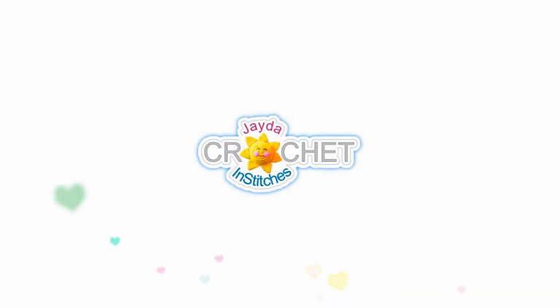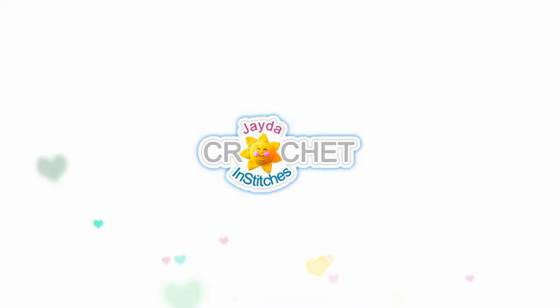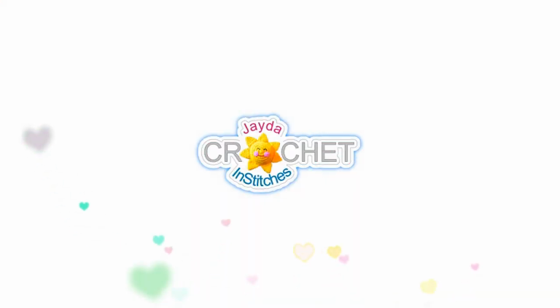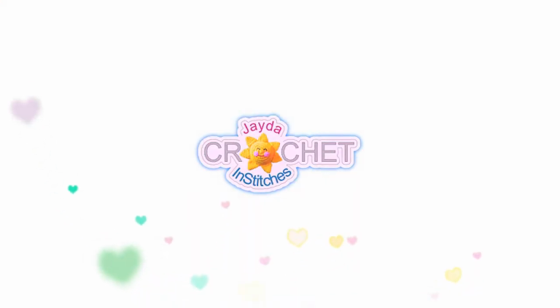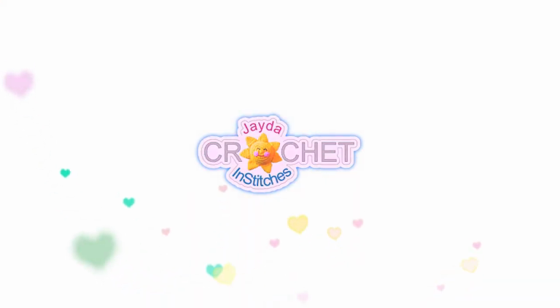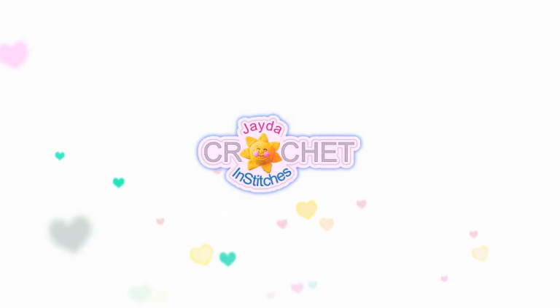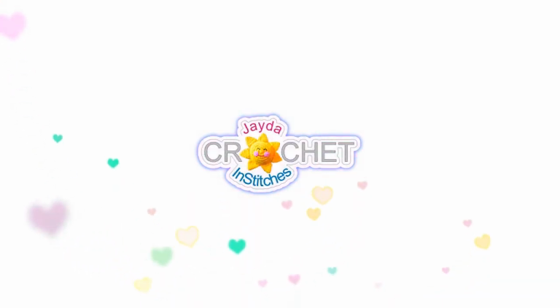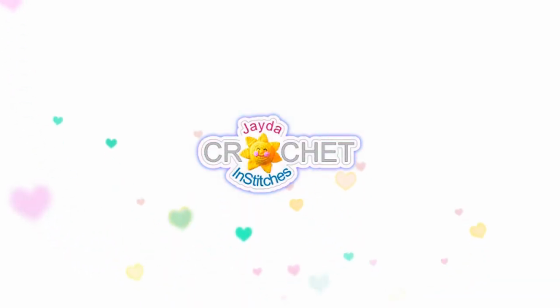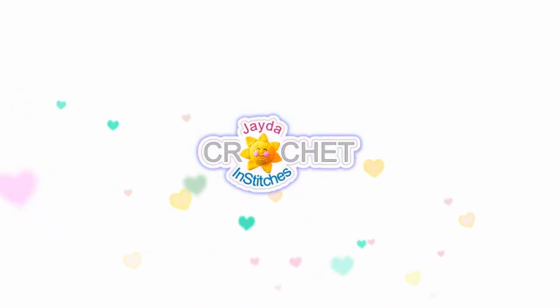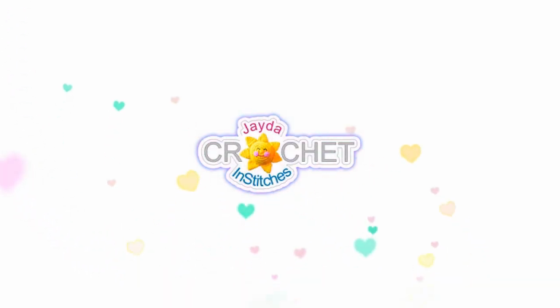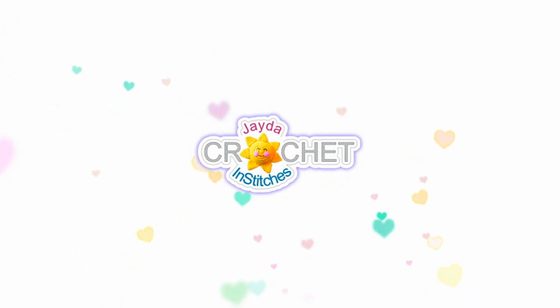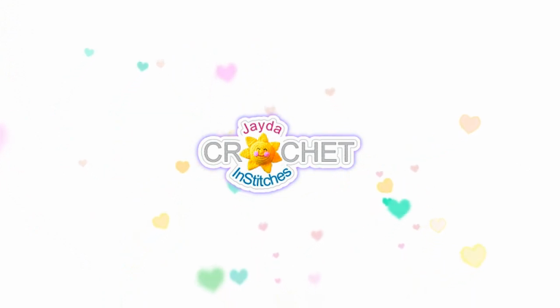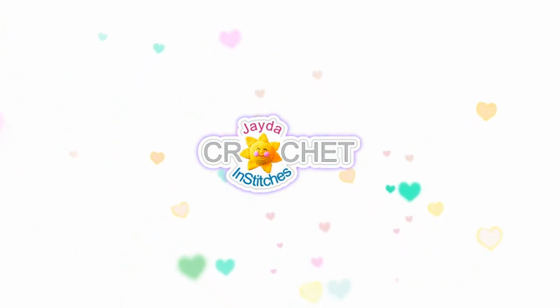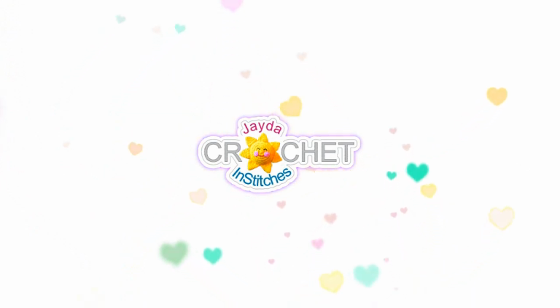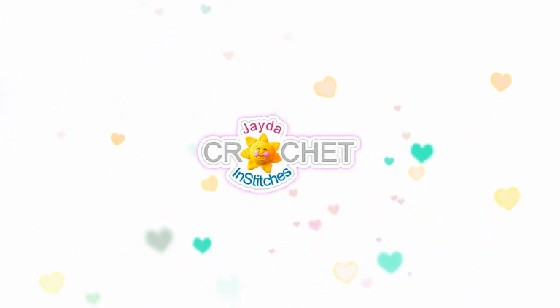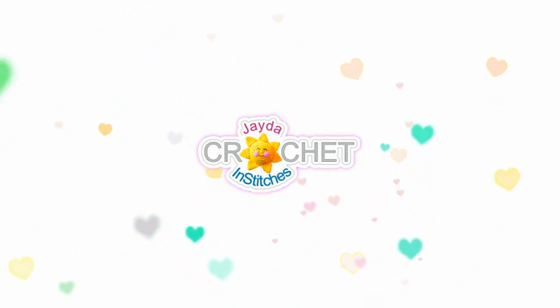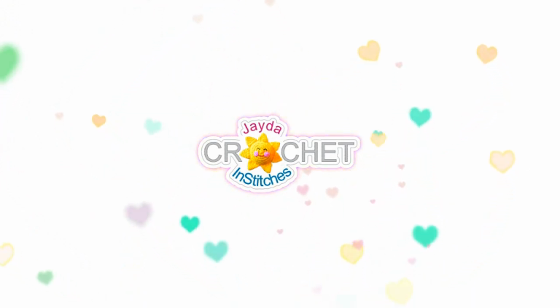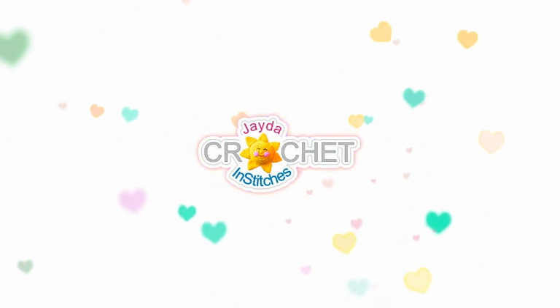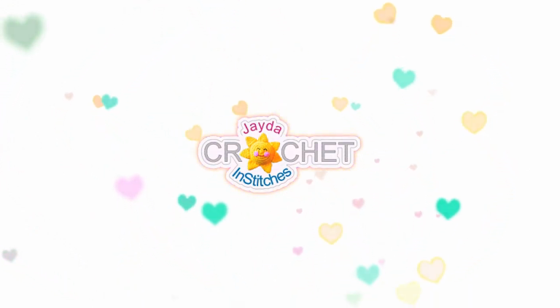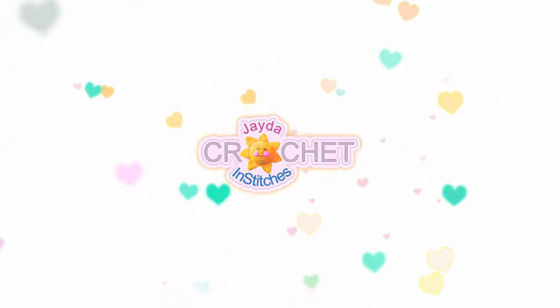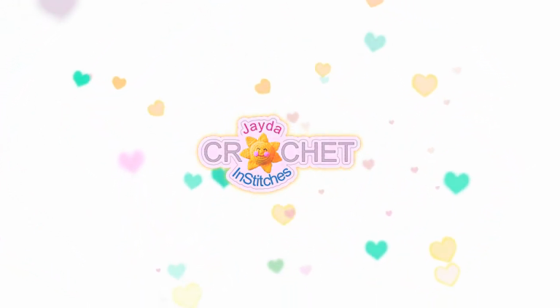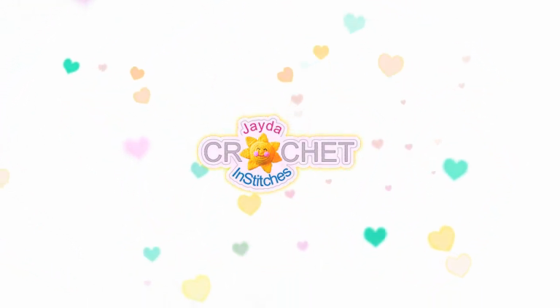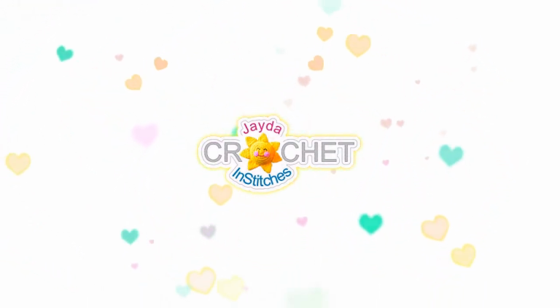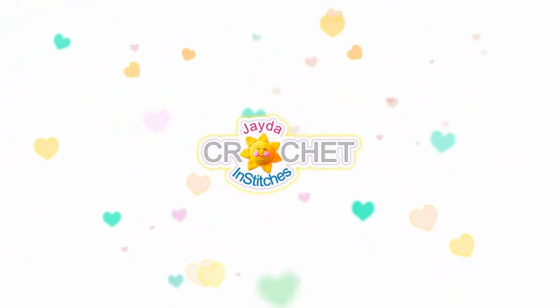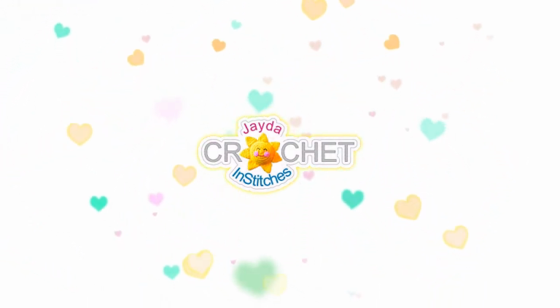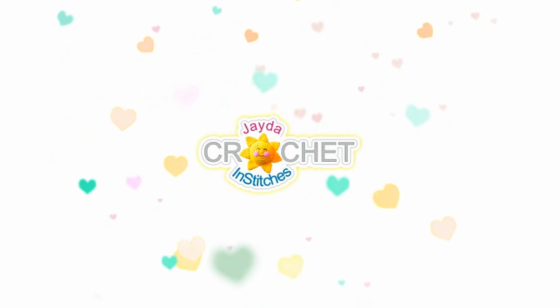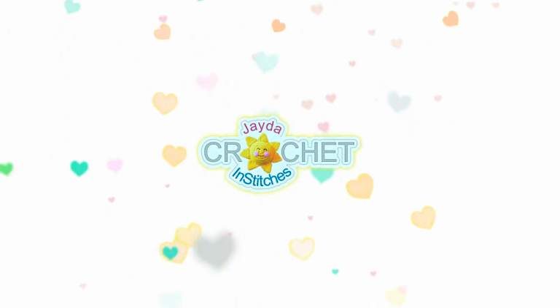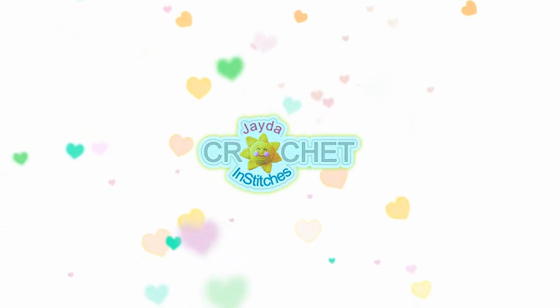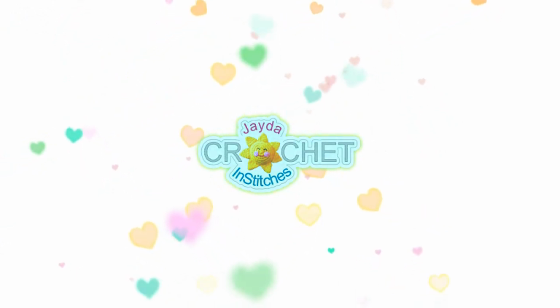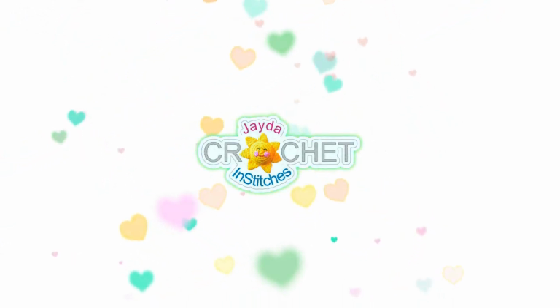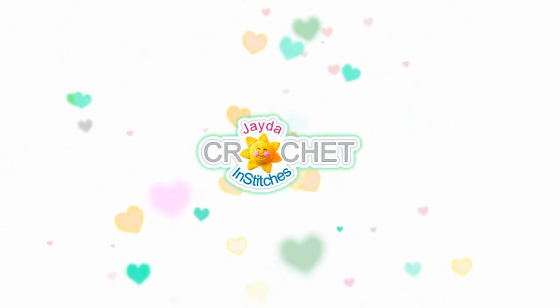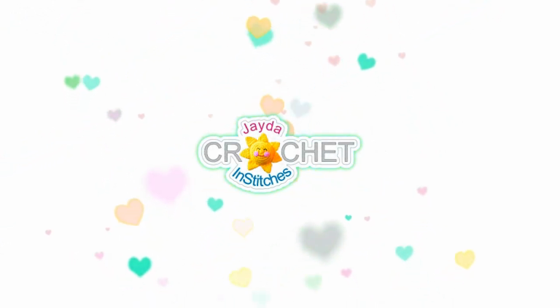Hi everybody! Mr. & Stitches here. Thank you for watching today. Here are some of our other videos you might be interested in. And don't forget to subscribe!